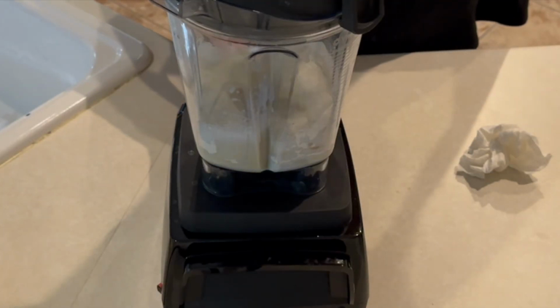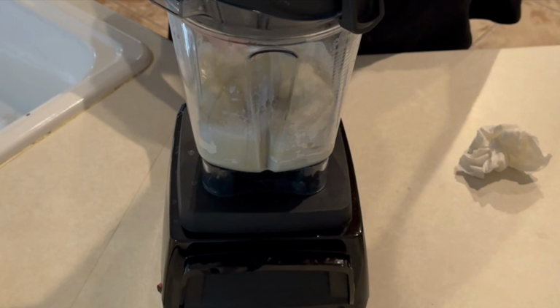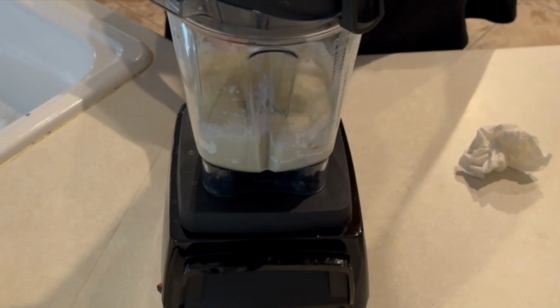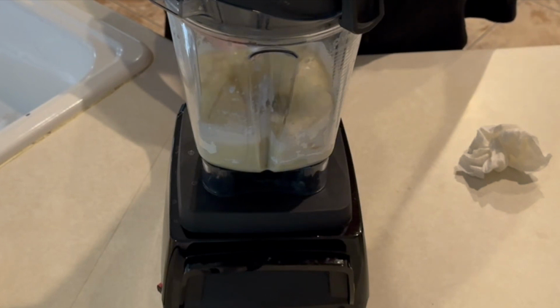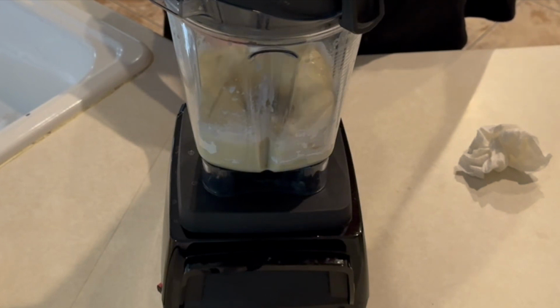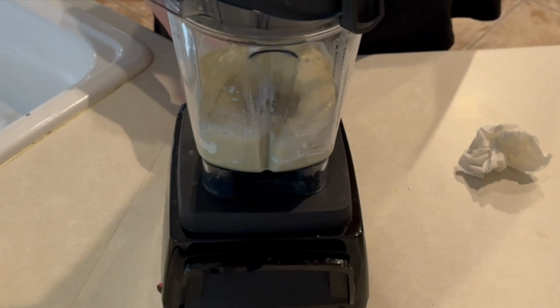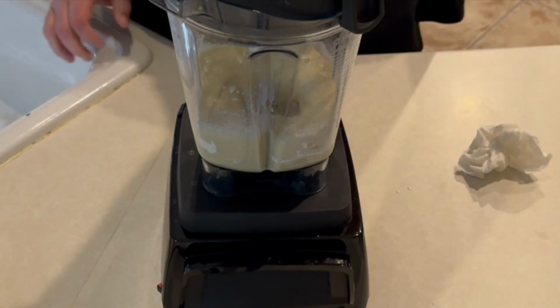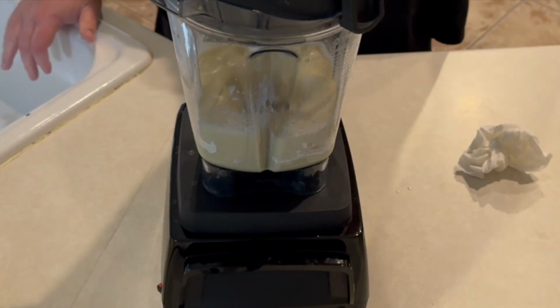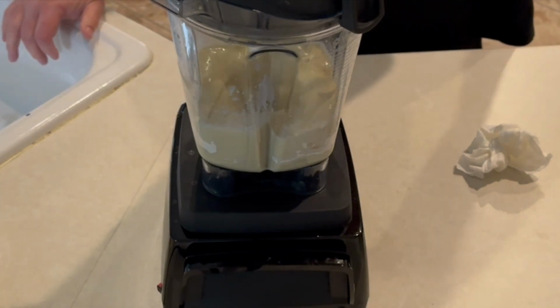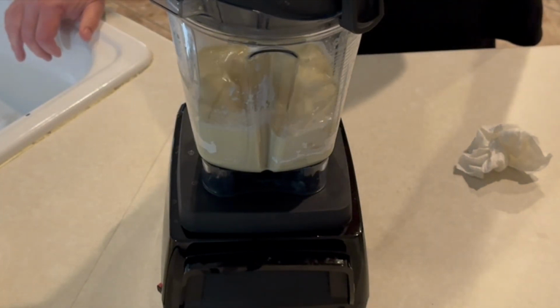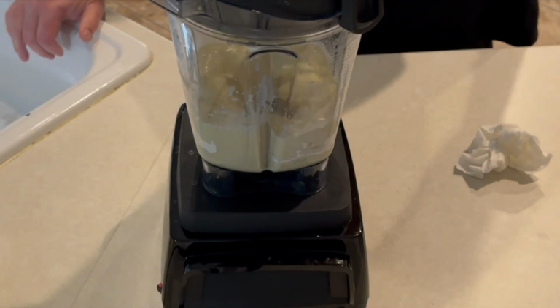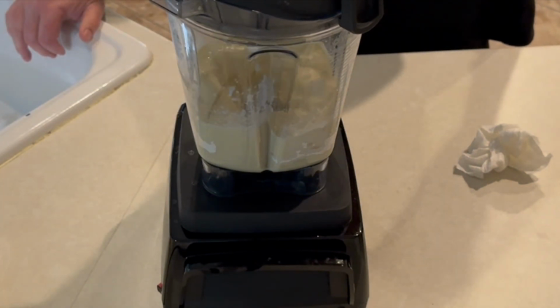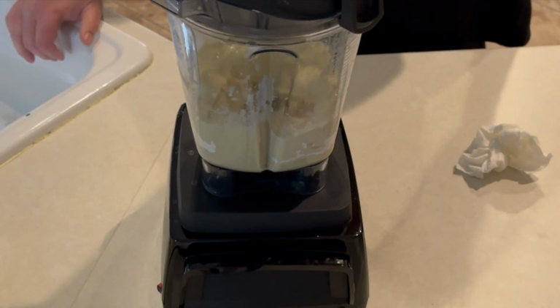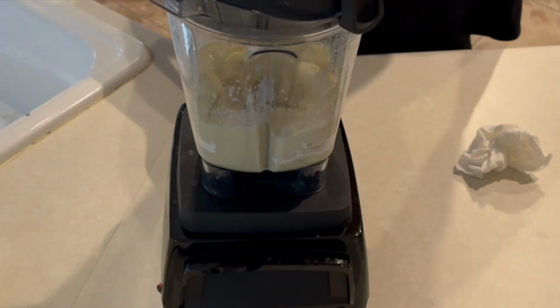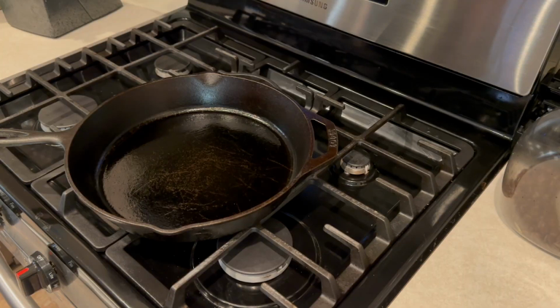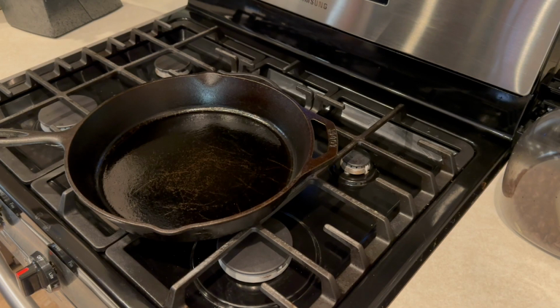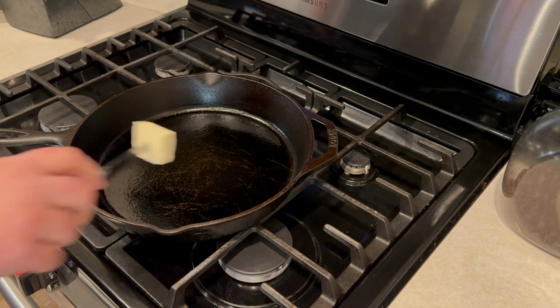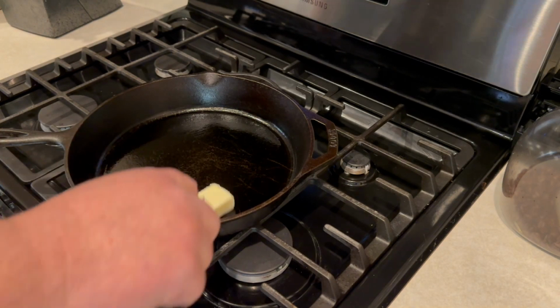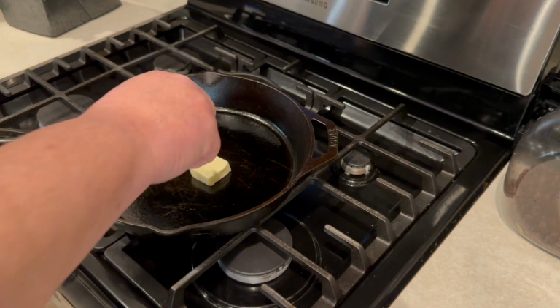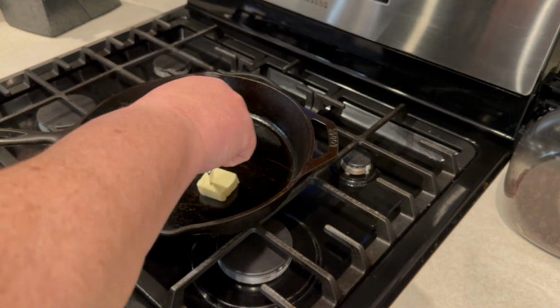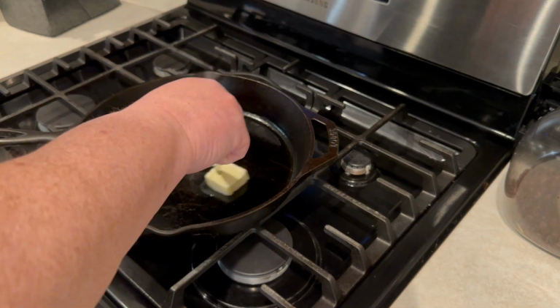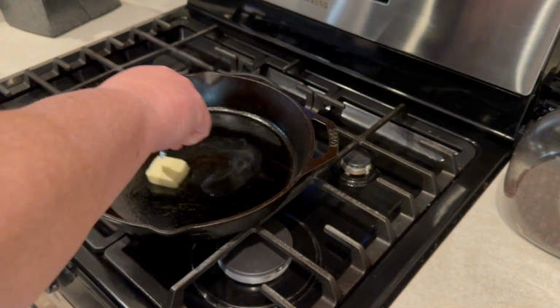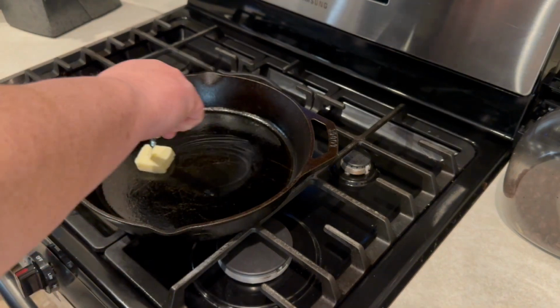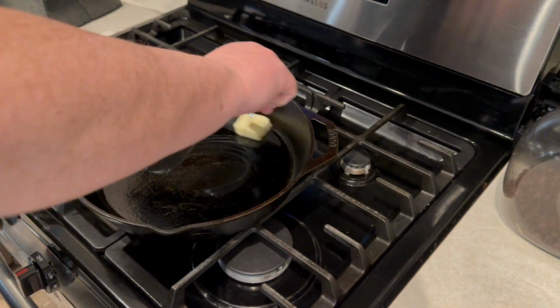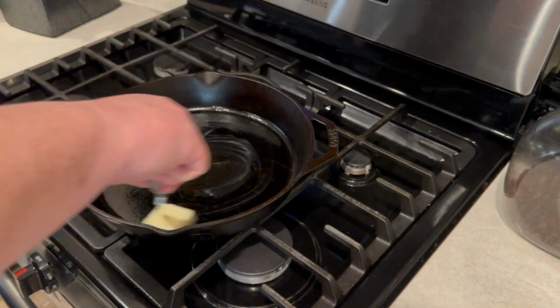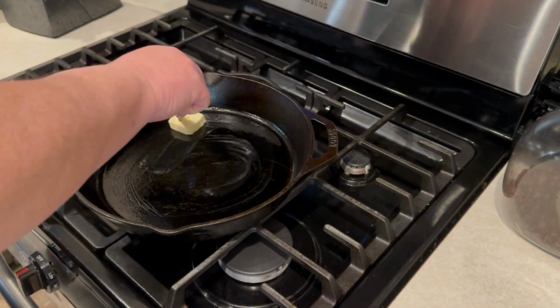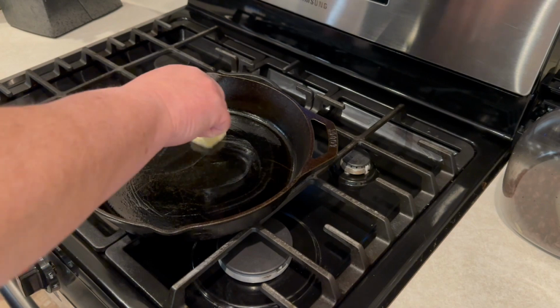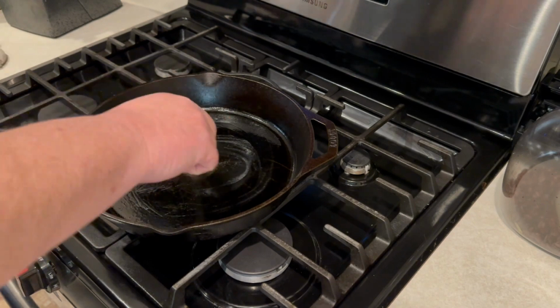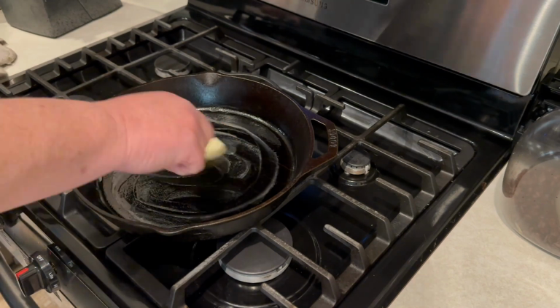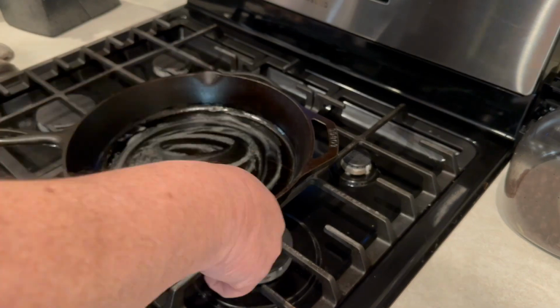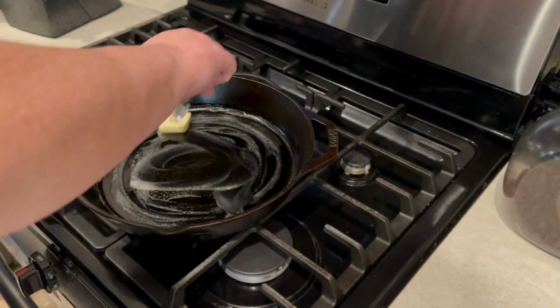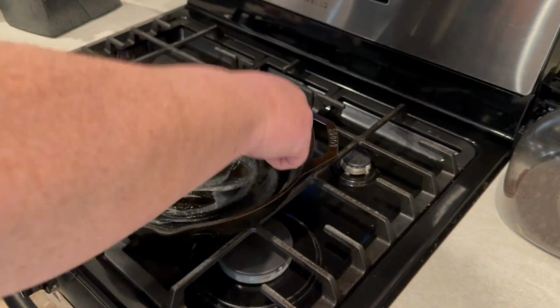Now our cast iron should be nice and hot. We're going to take a tablespoon or two of butter, set that in the cast iron, and spread it around nice and evenly. Make sure it's coated well.